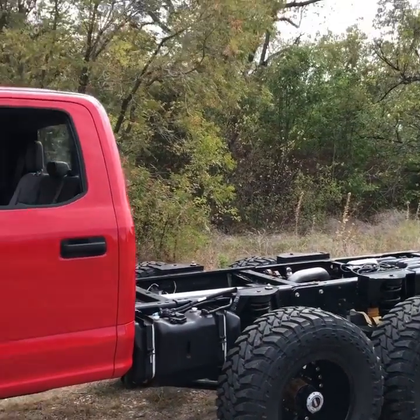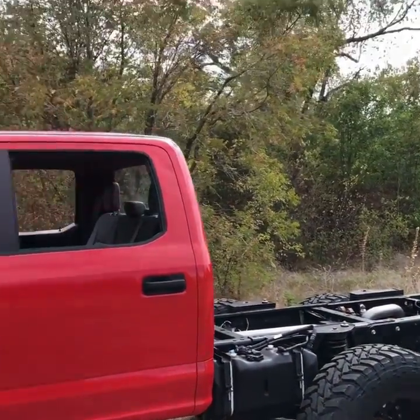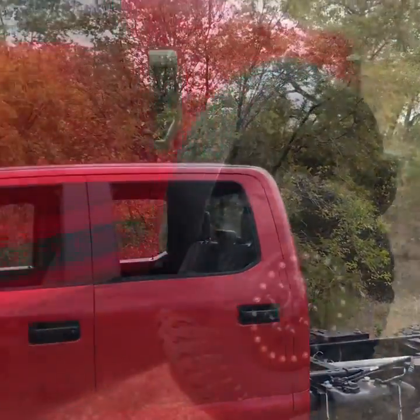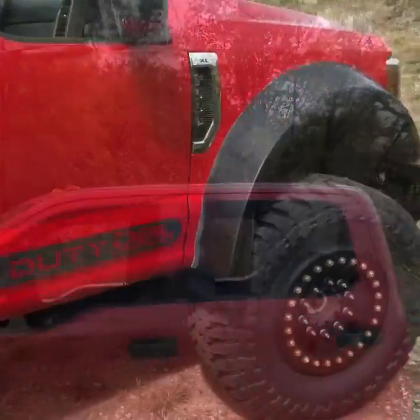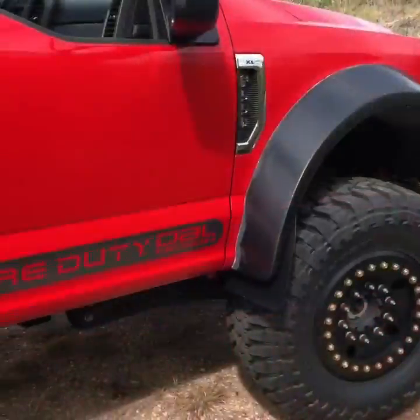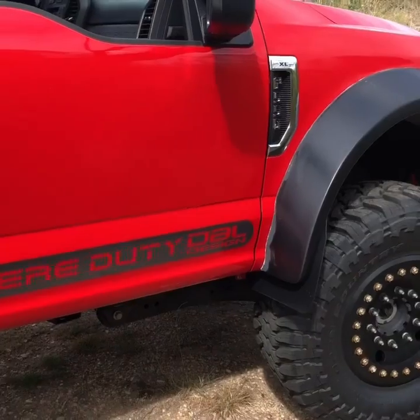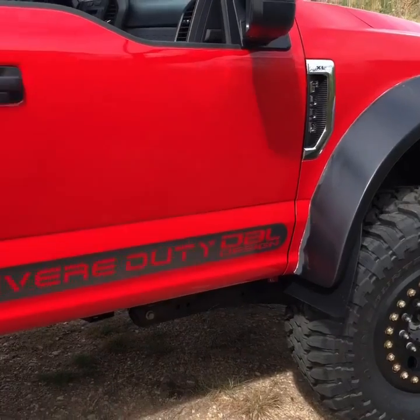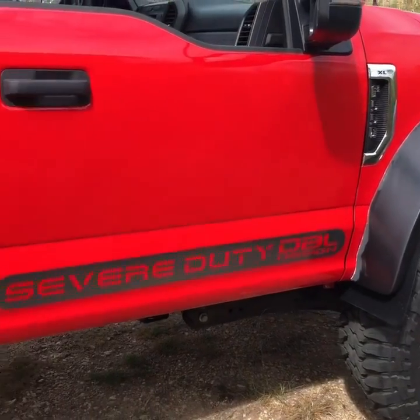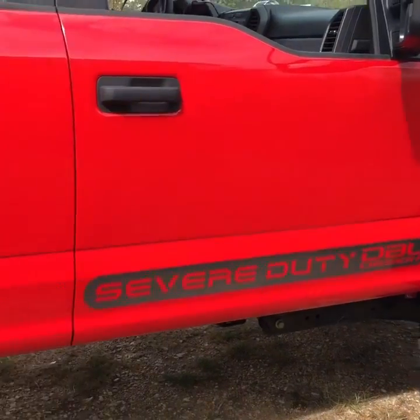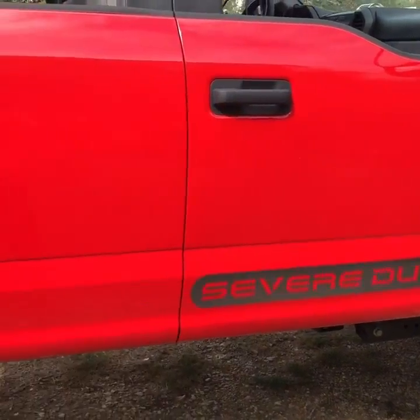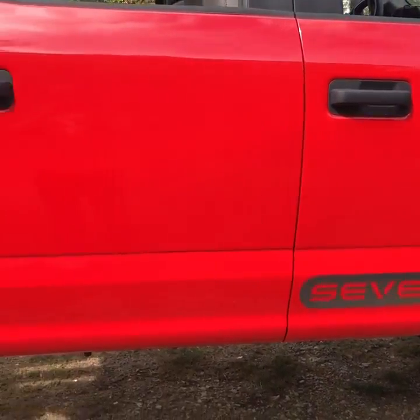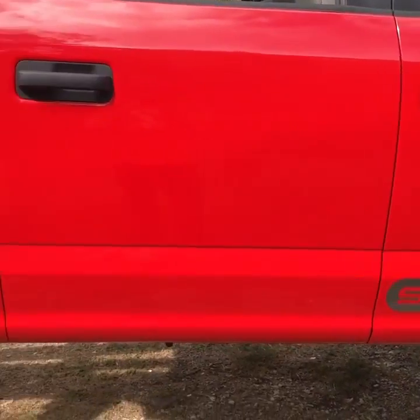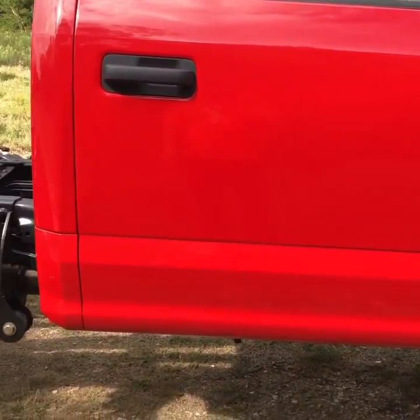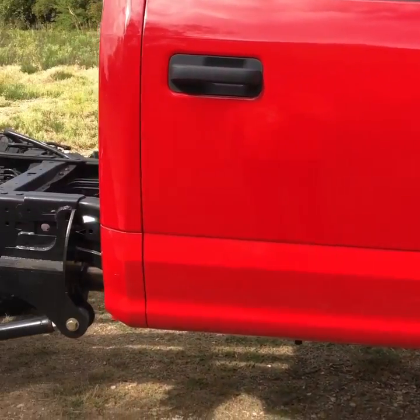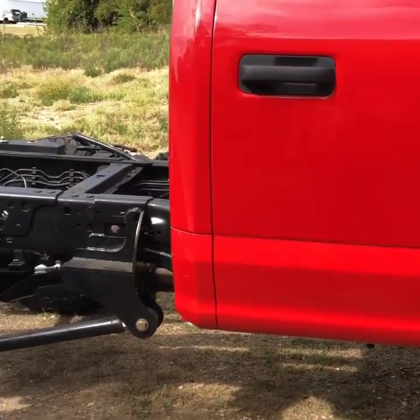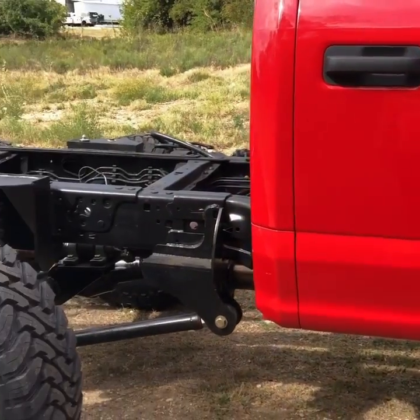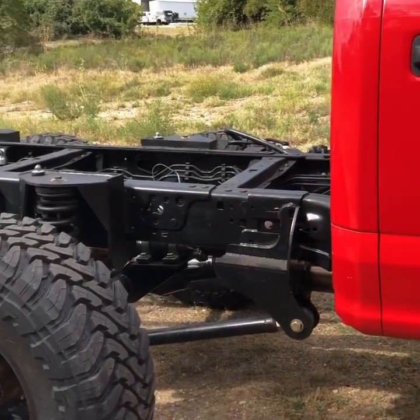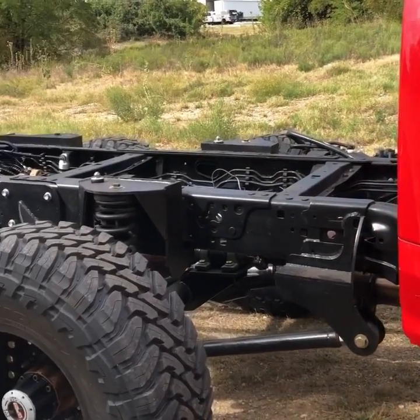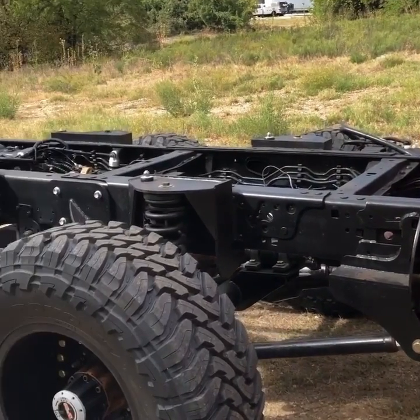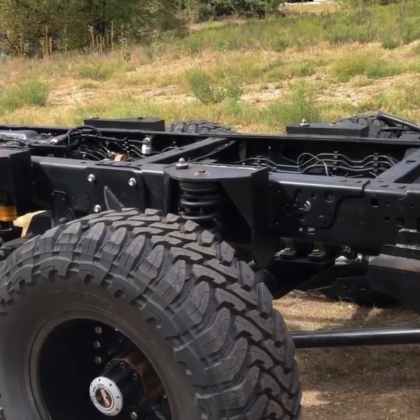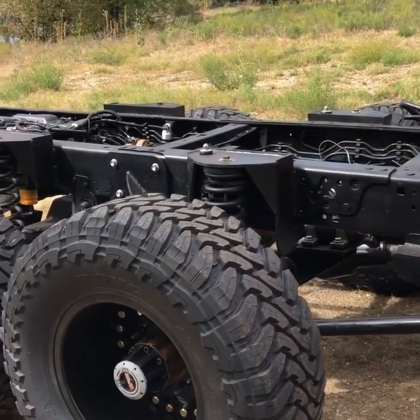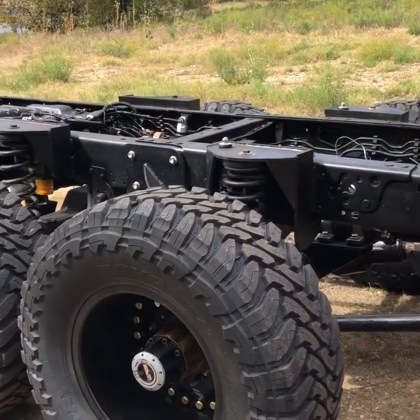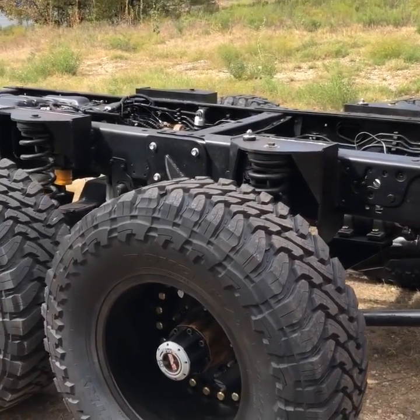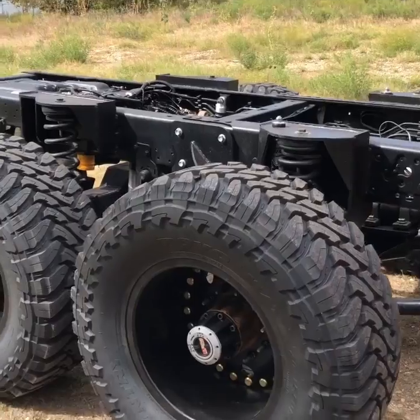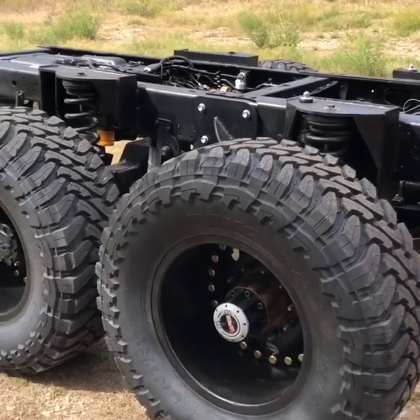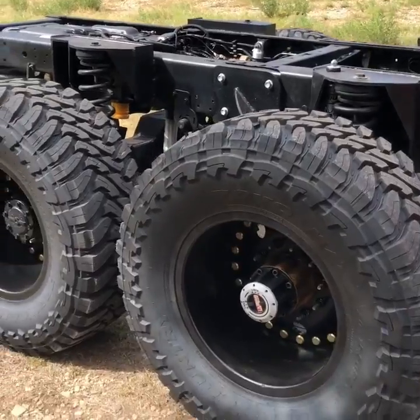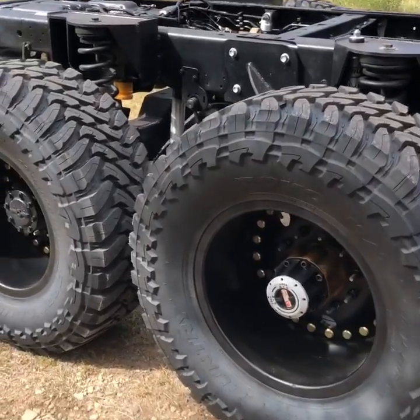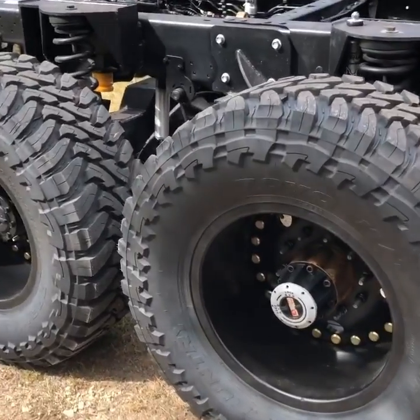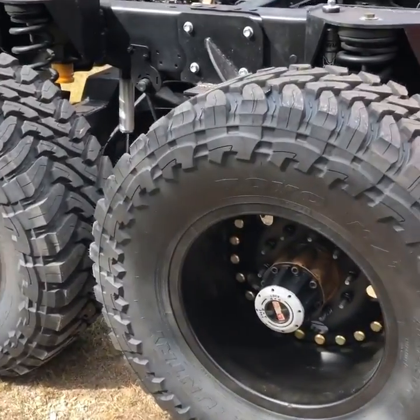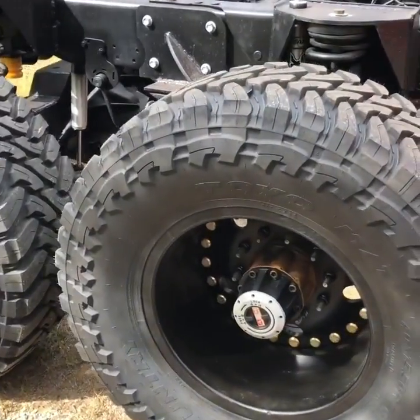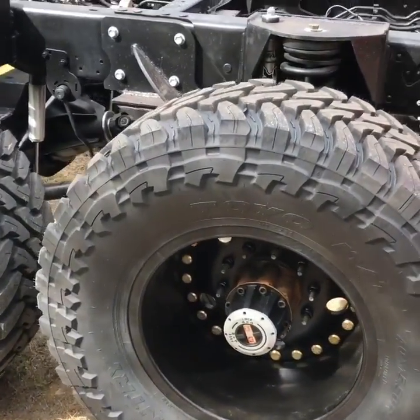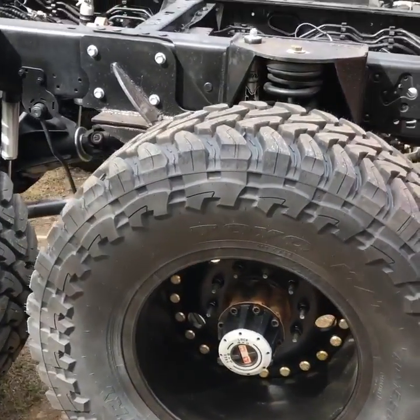All three differentials have the 6.17 ratio in them. The RPM is 150 RPM more than a standard F550, with lockout hubs on the number 2 axle.